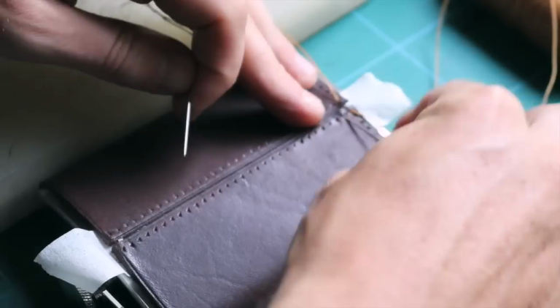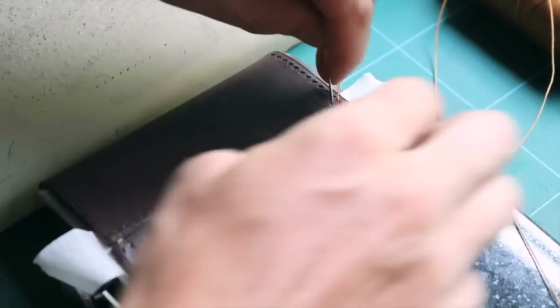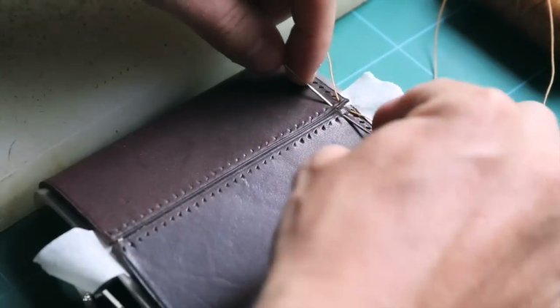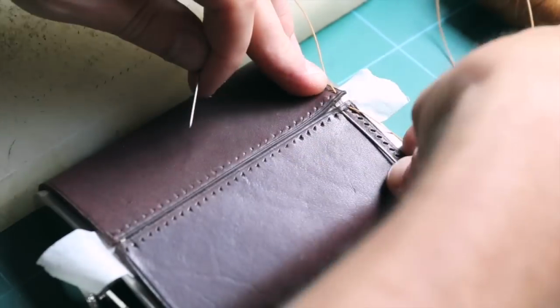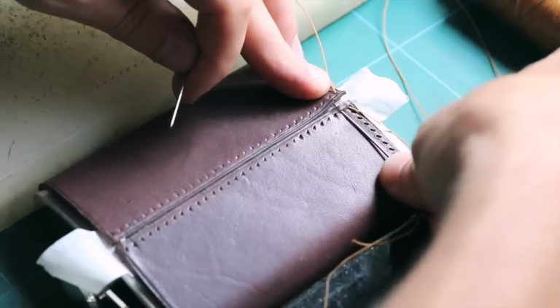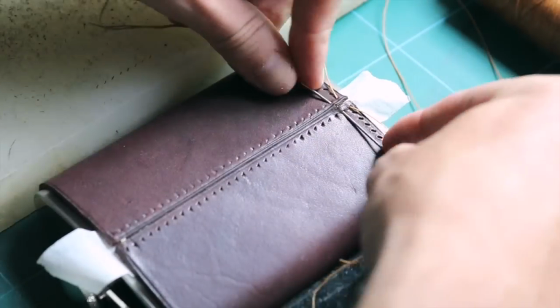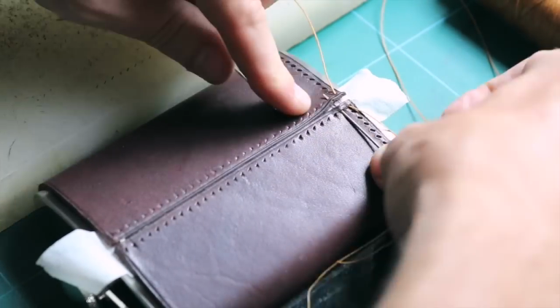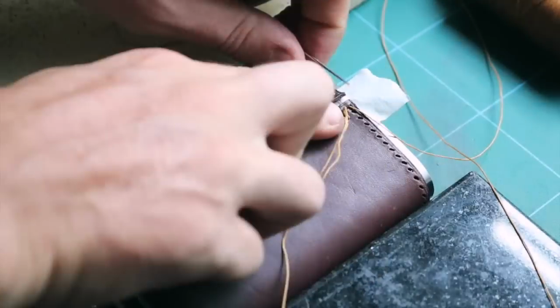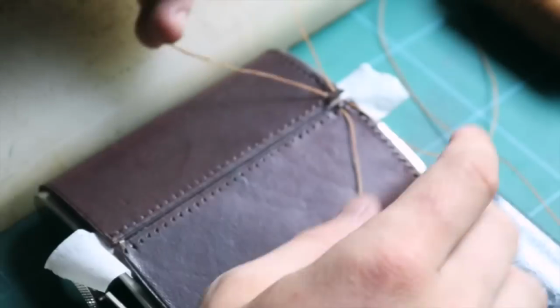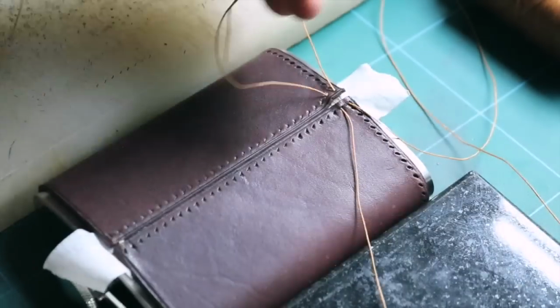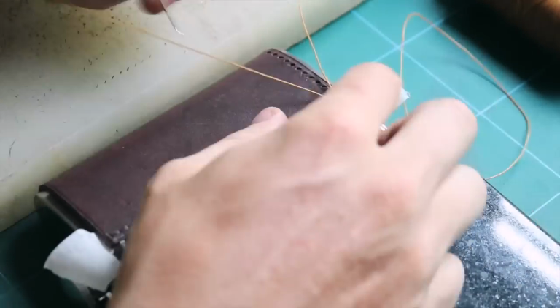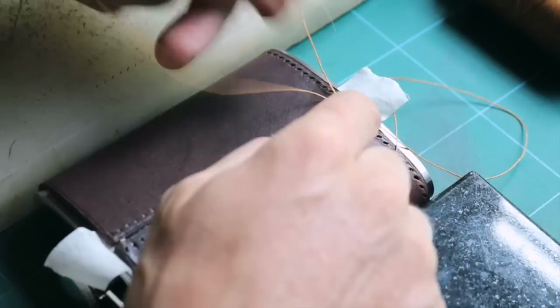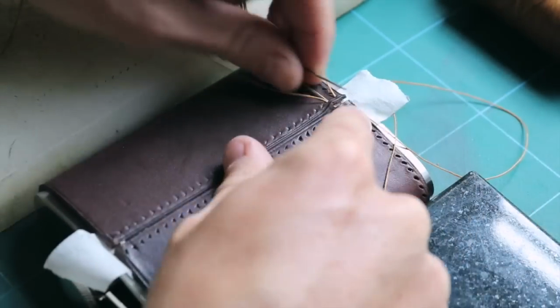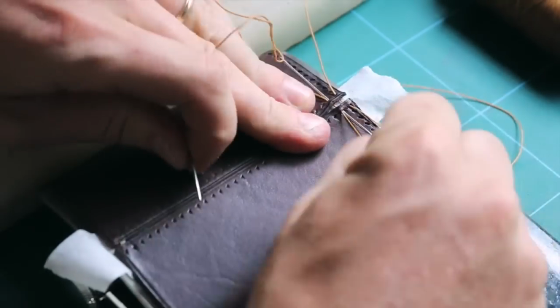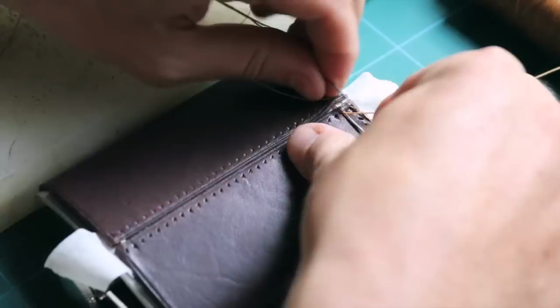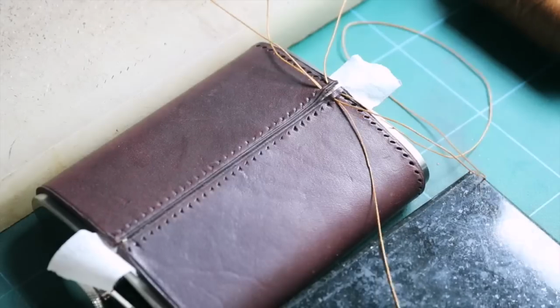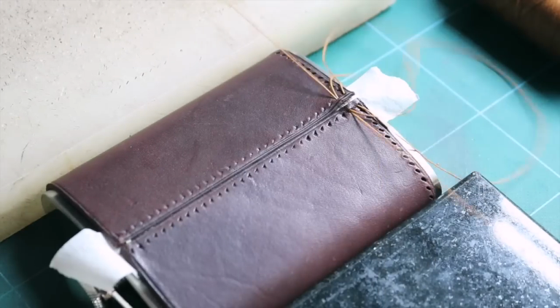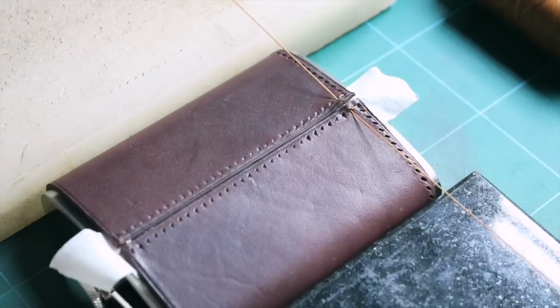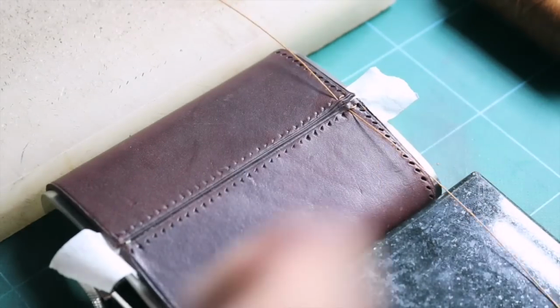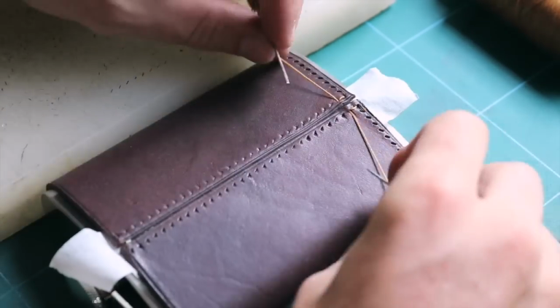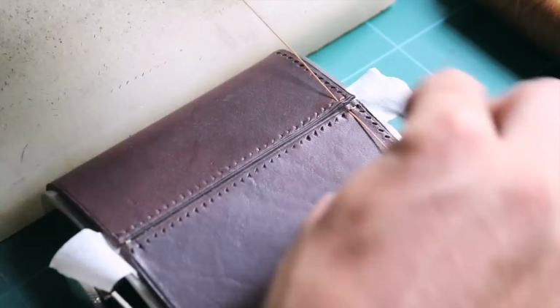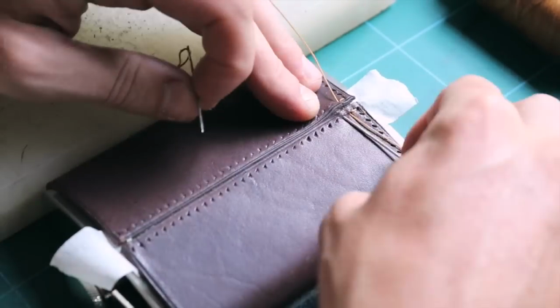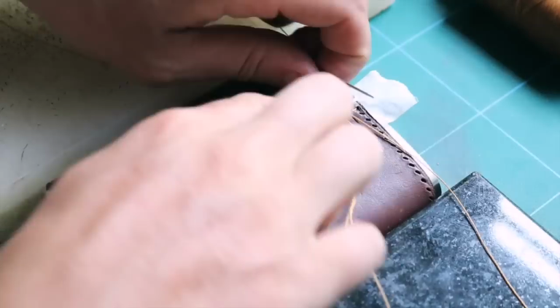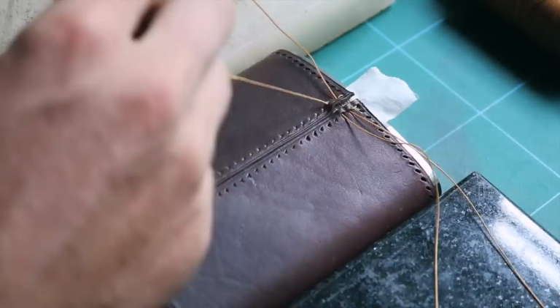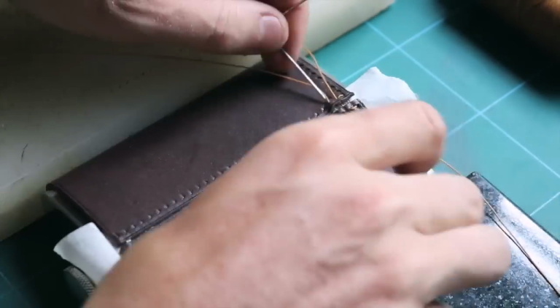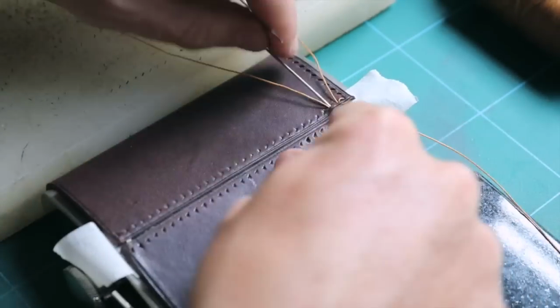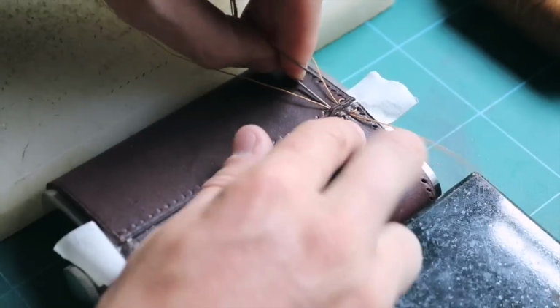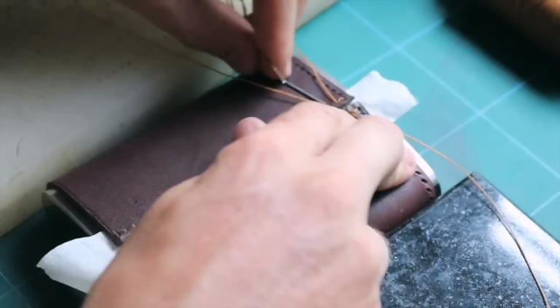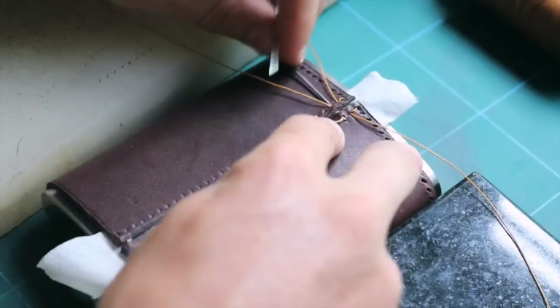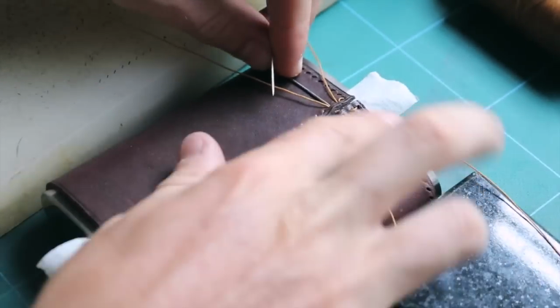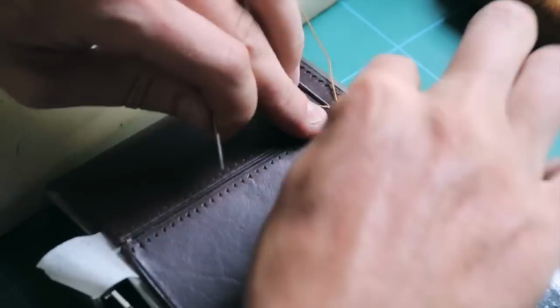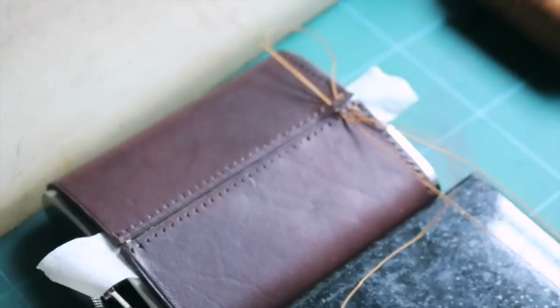I am stitching exactly like I would do normally, just being super careful that the thread is coming through the holes I have pierced previously on both sides.